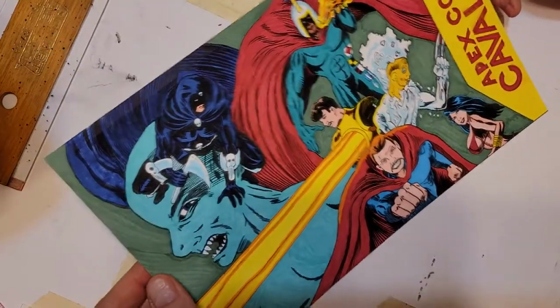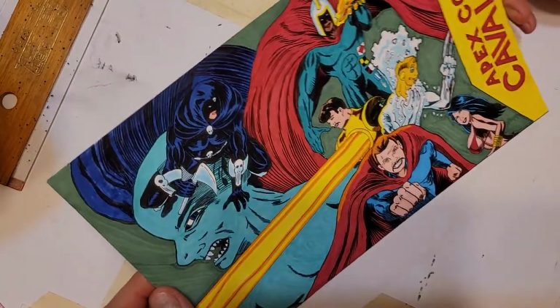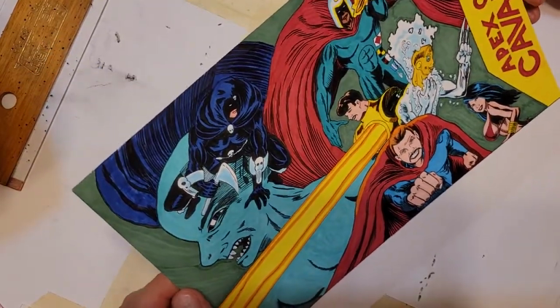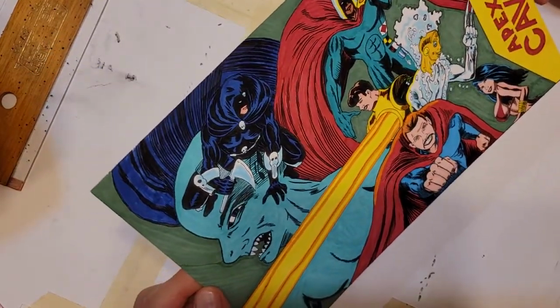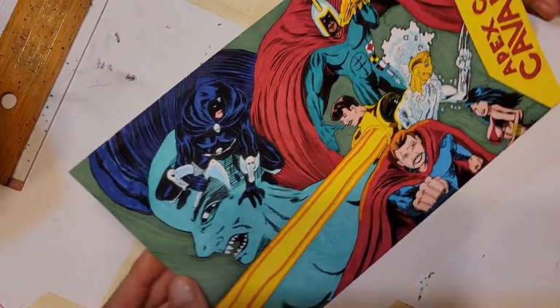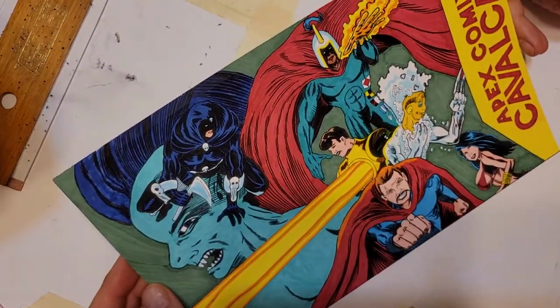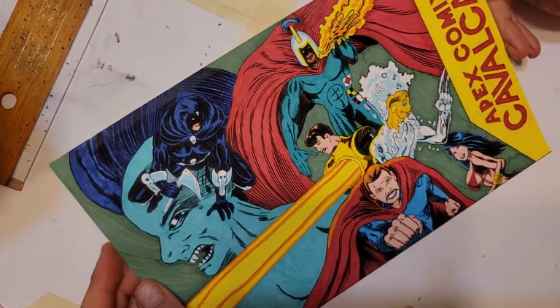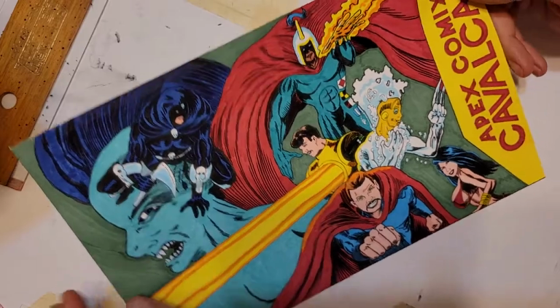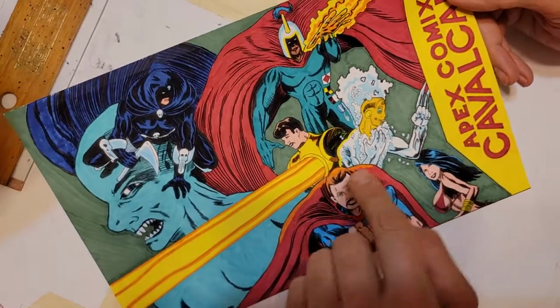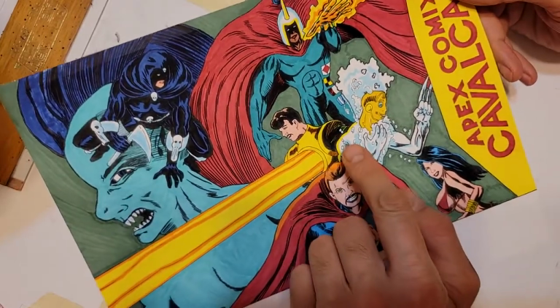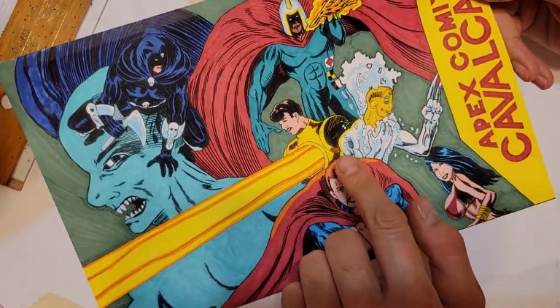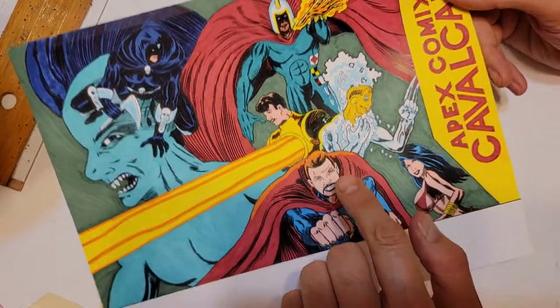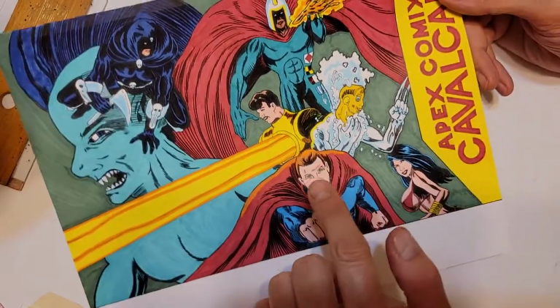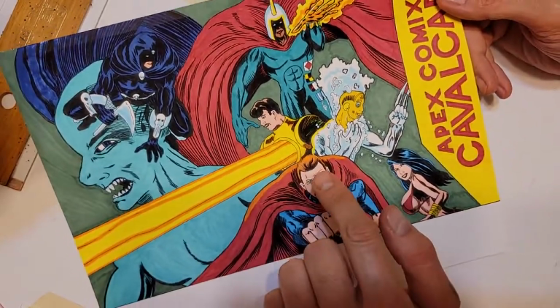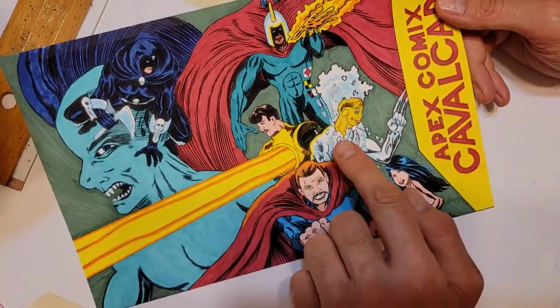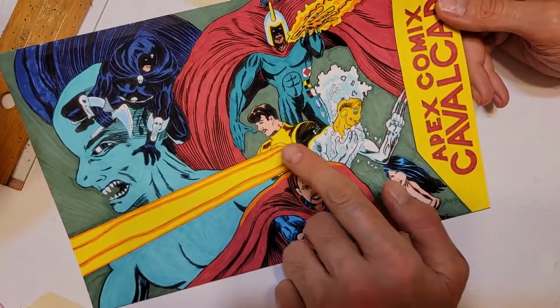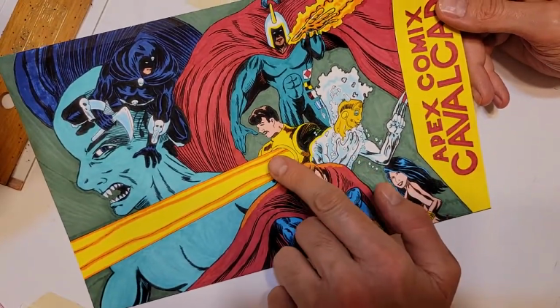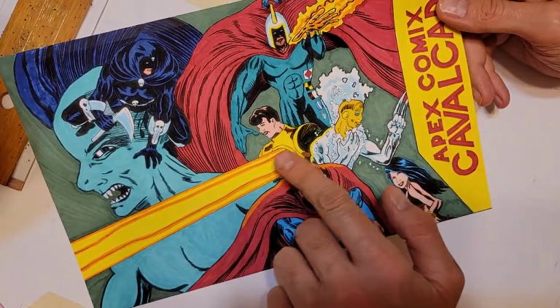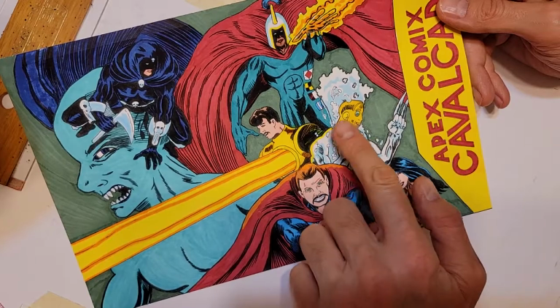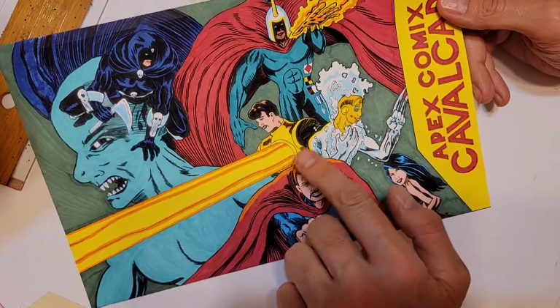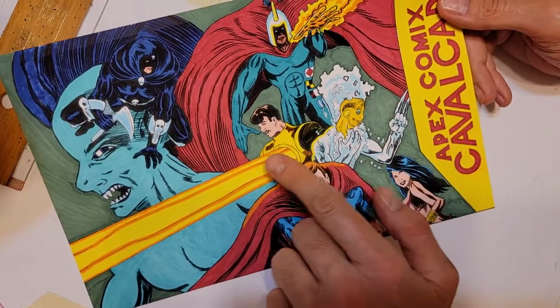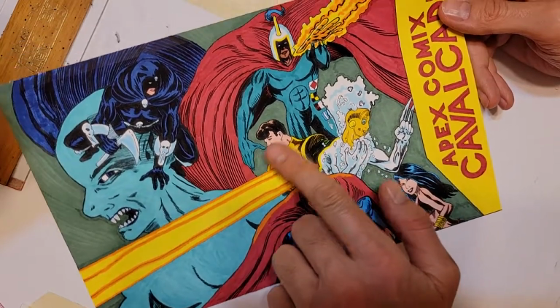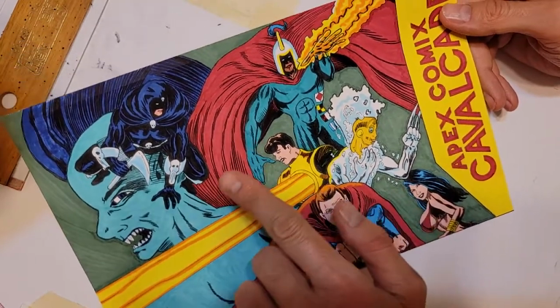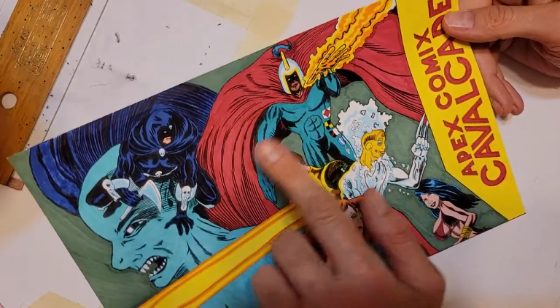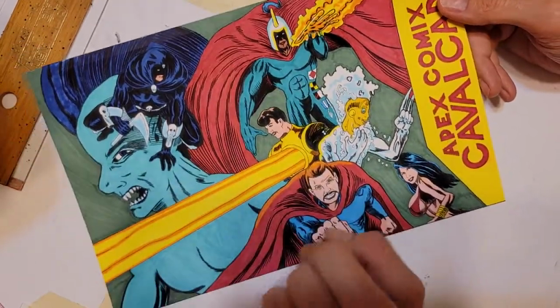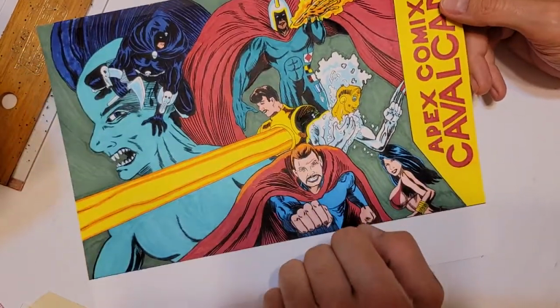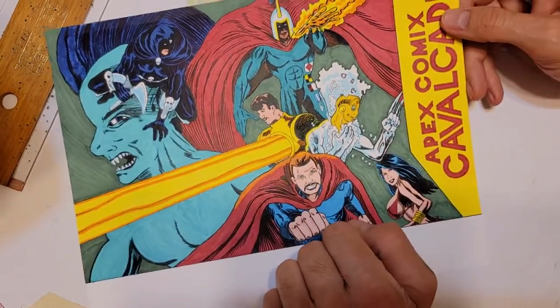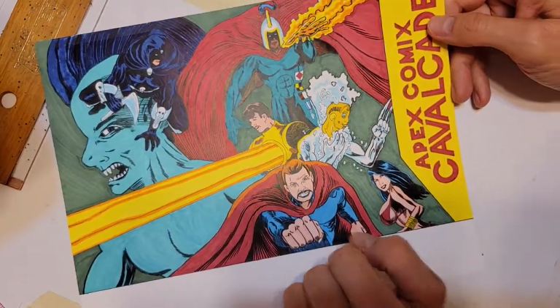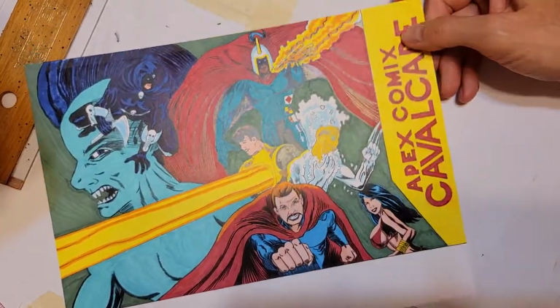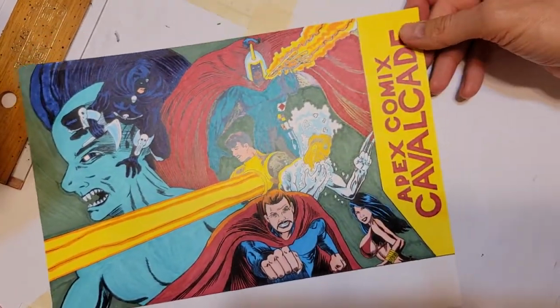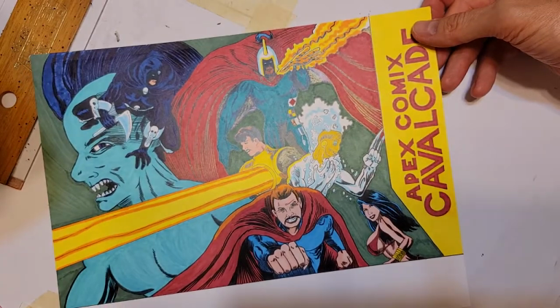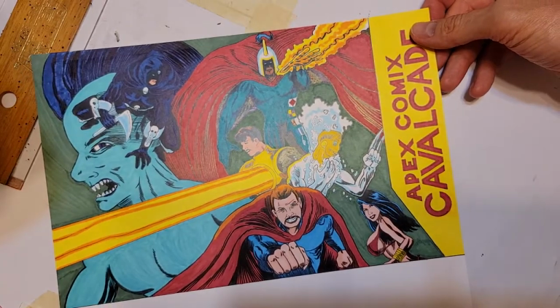Whoa, this looks good — looks fairly tight. Notice I have the light reflection from the snow. Anyway, you guys have a great beautiful day. Ciao for now.